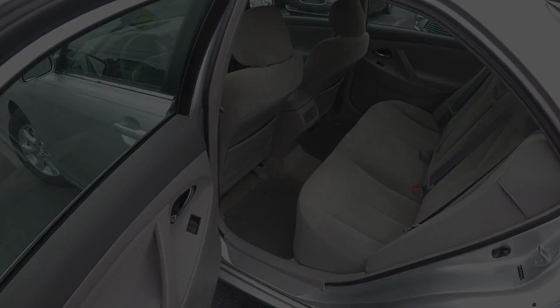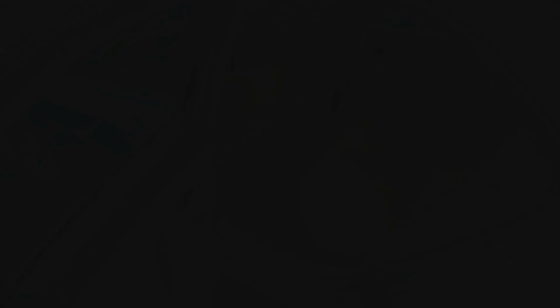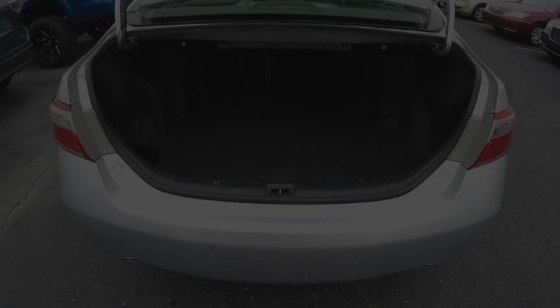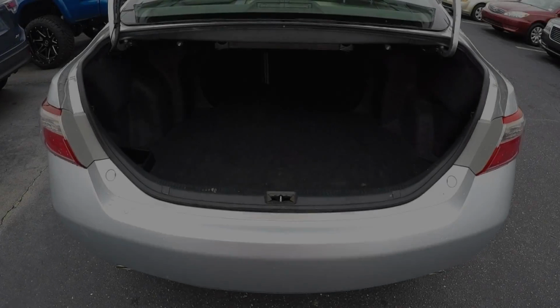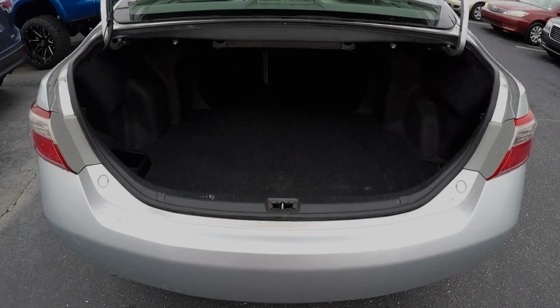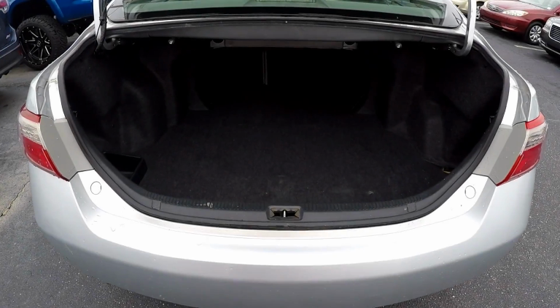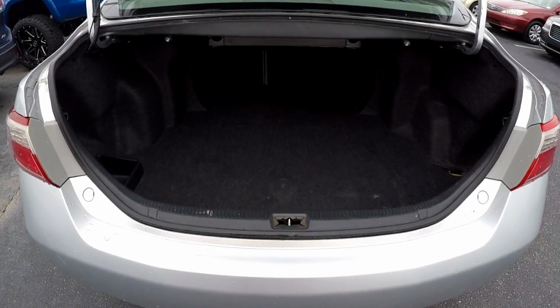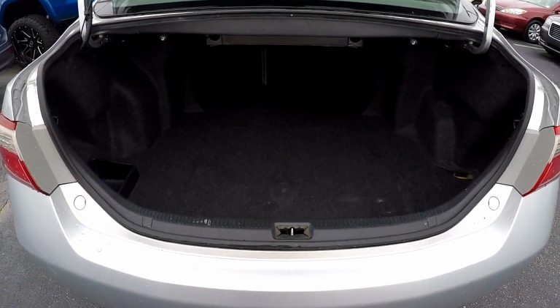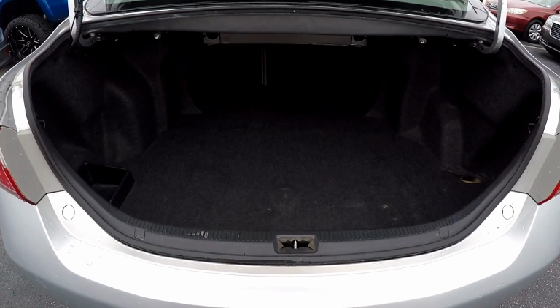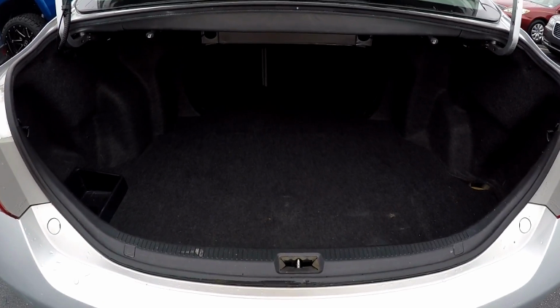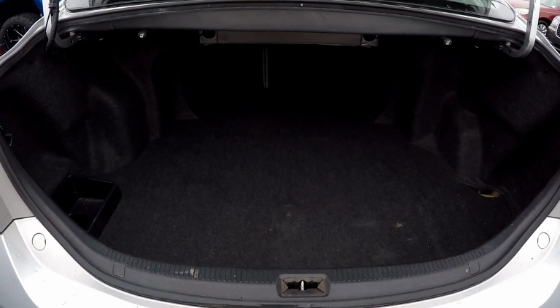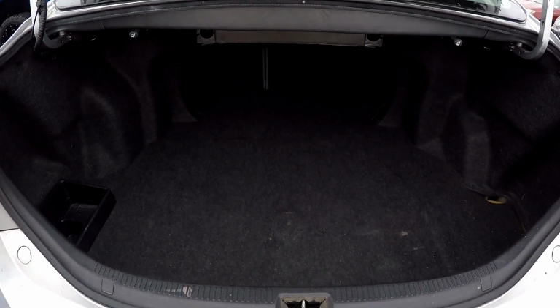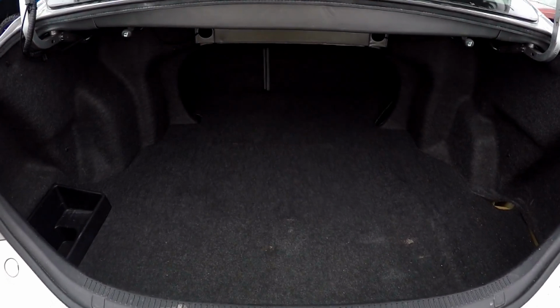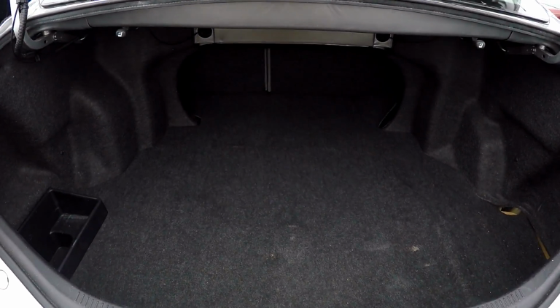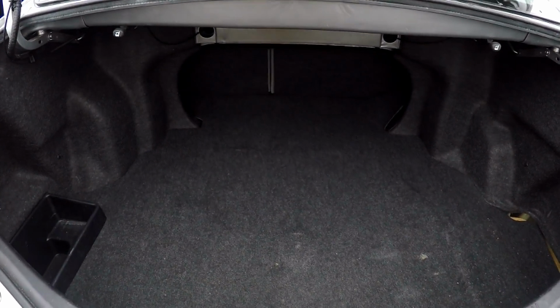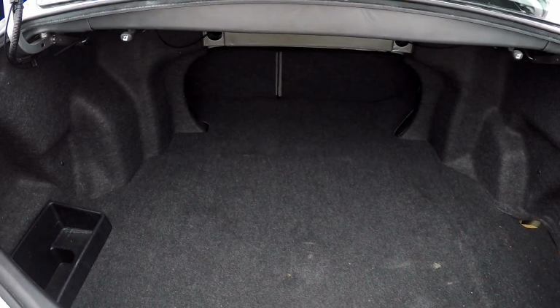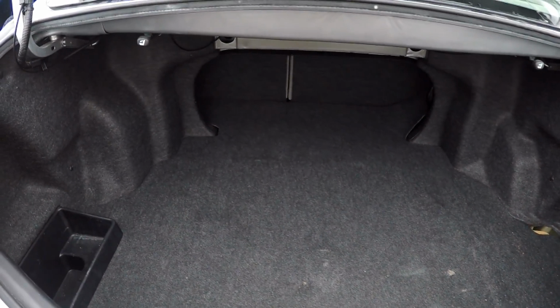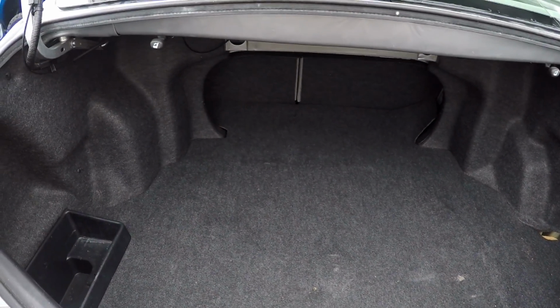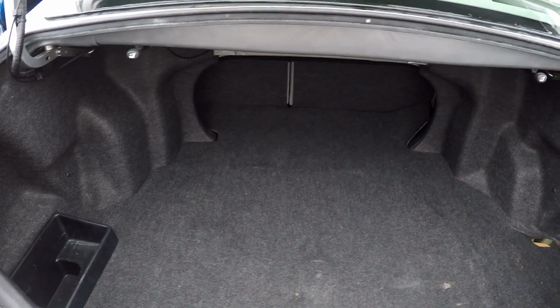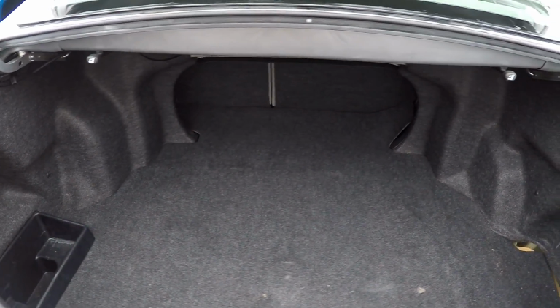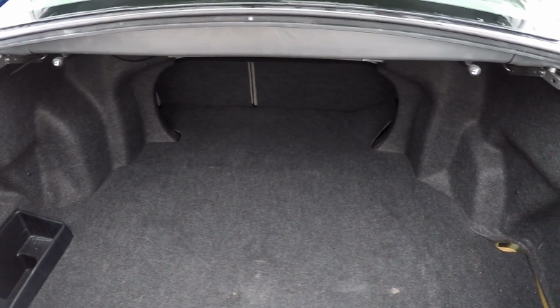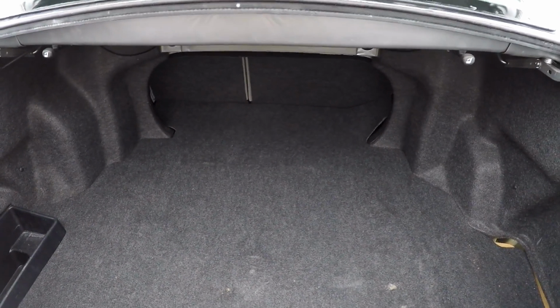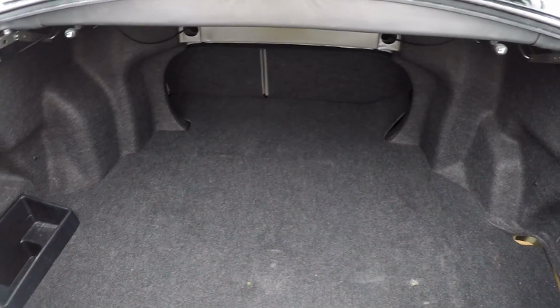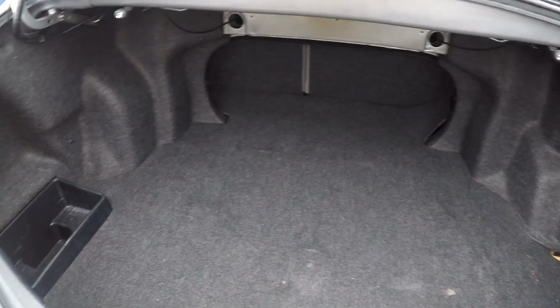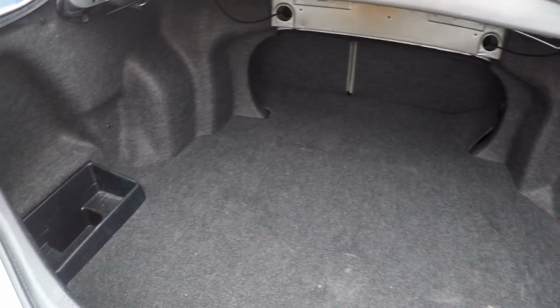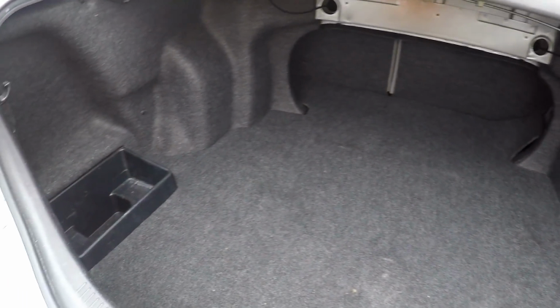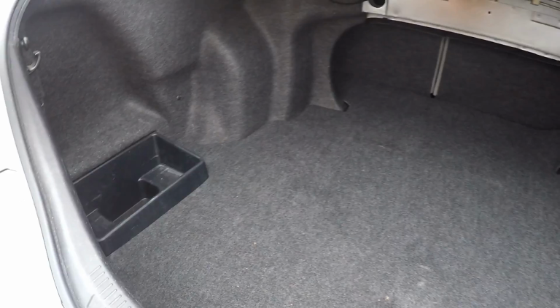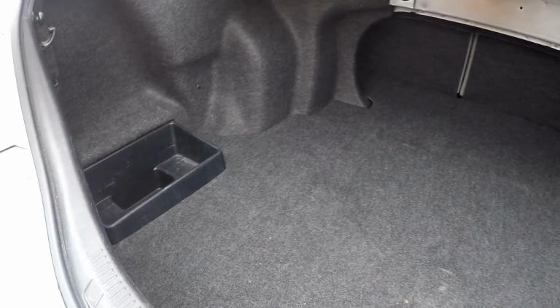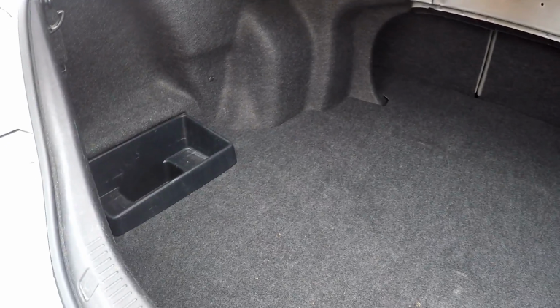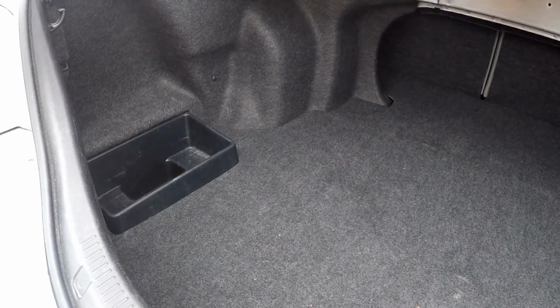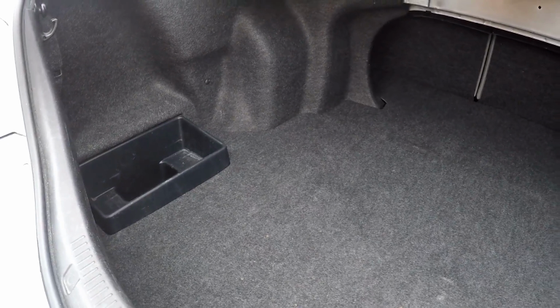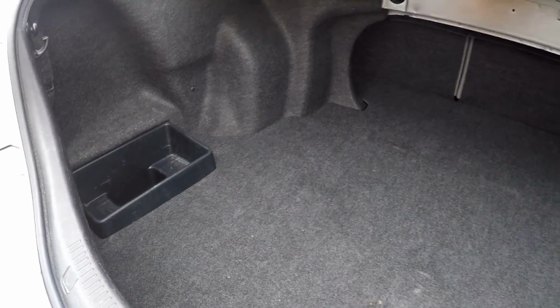Coming here to look at our trunk, you are going to have seat release on both sides with multiple storage options.